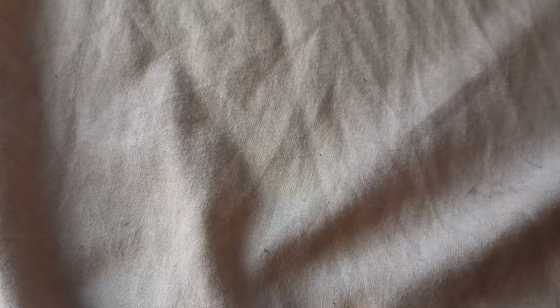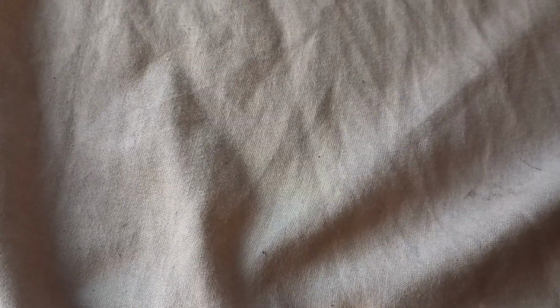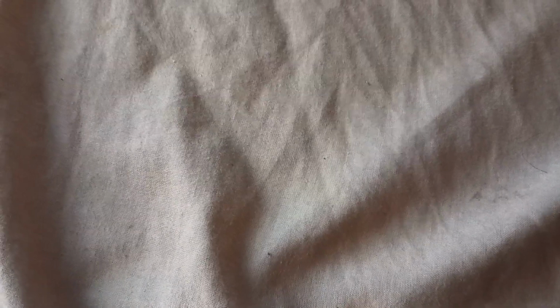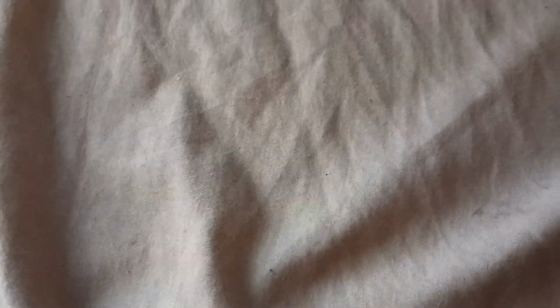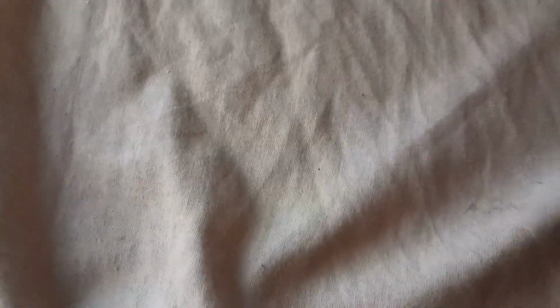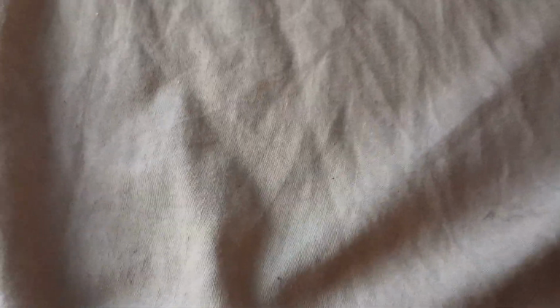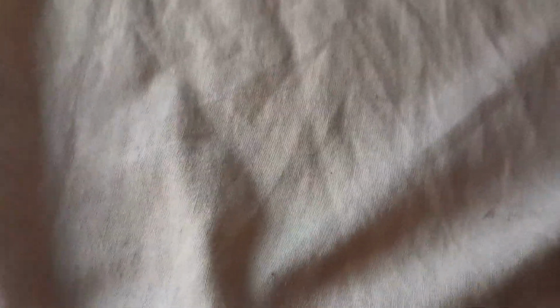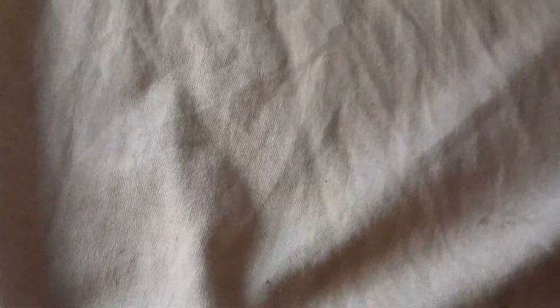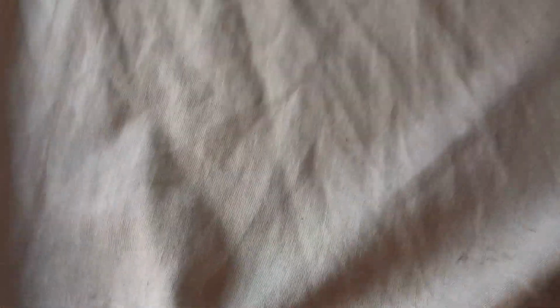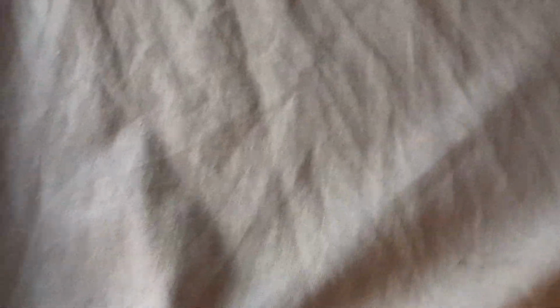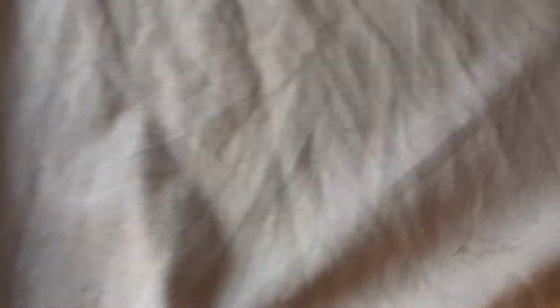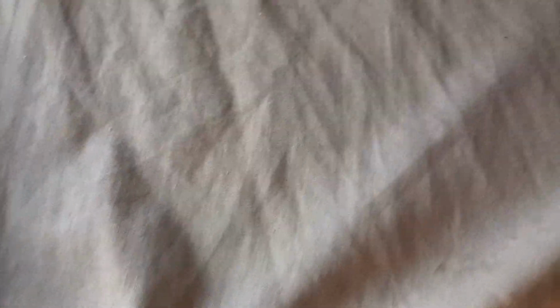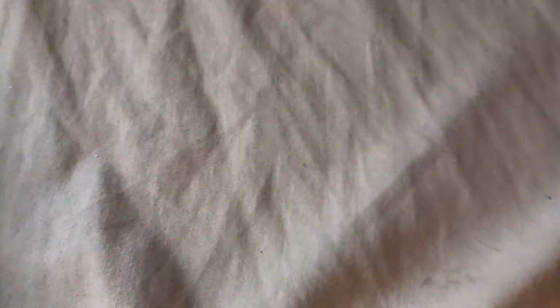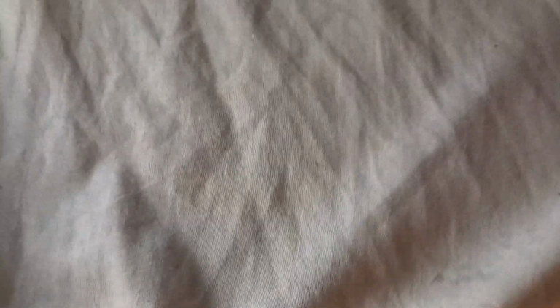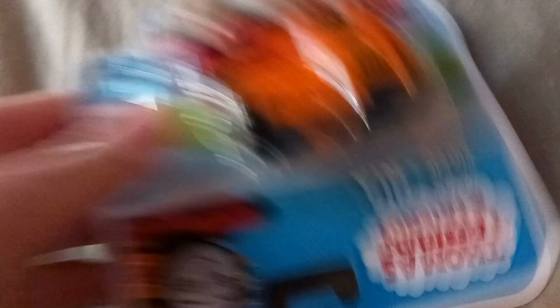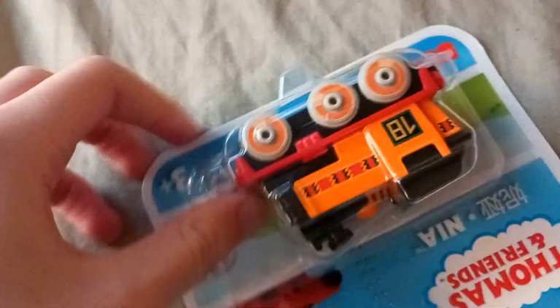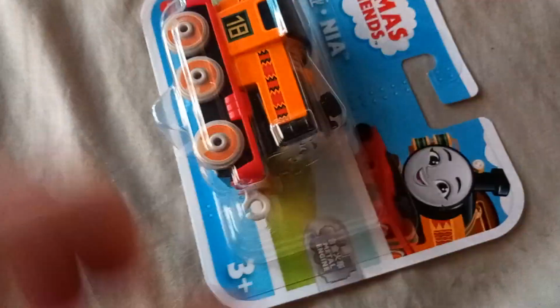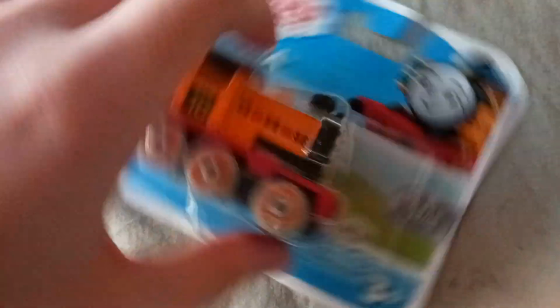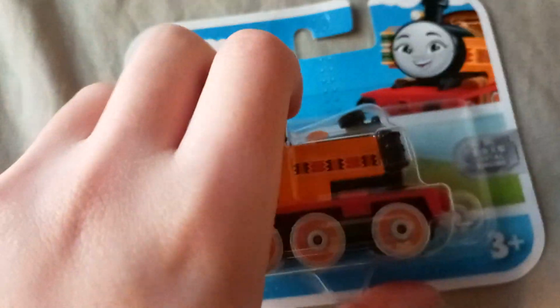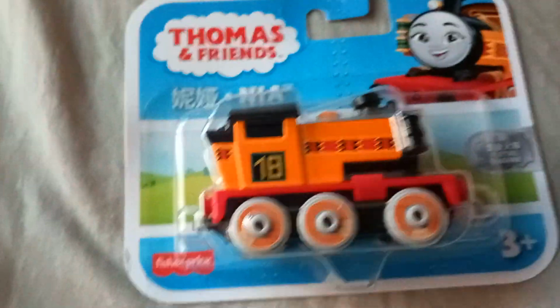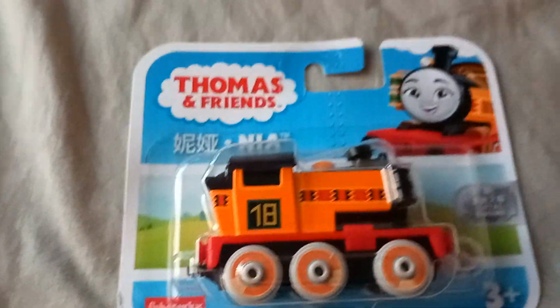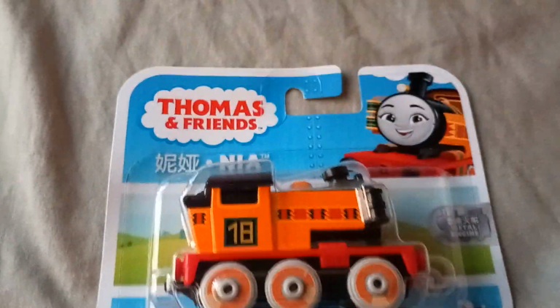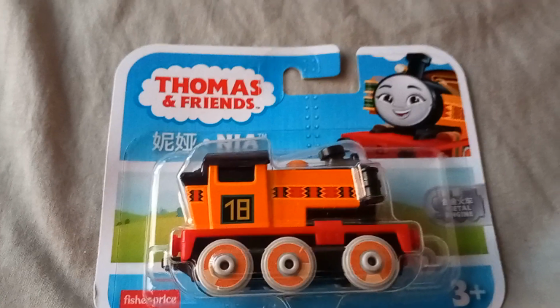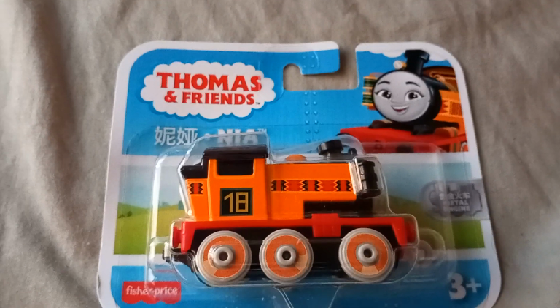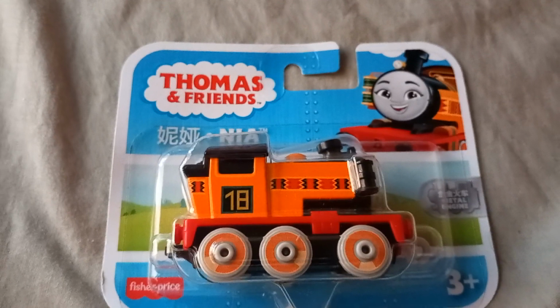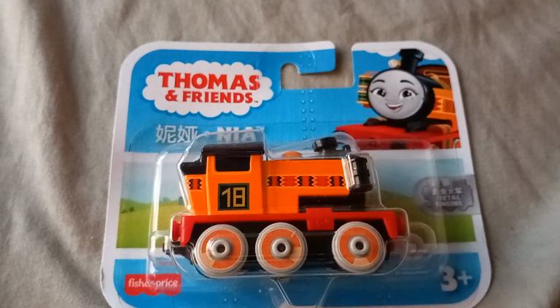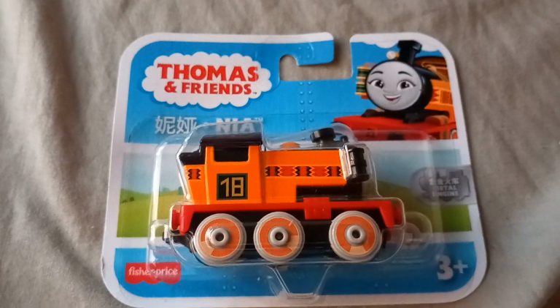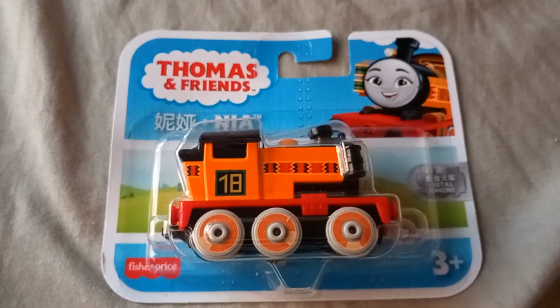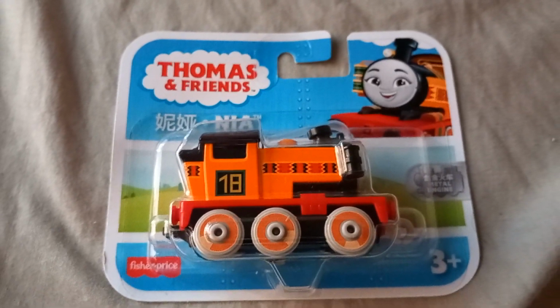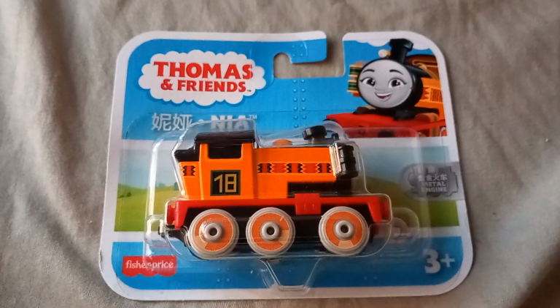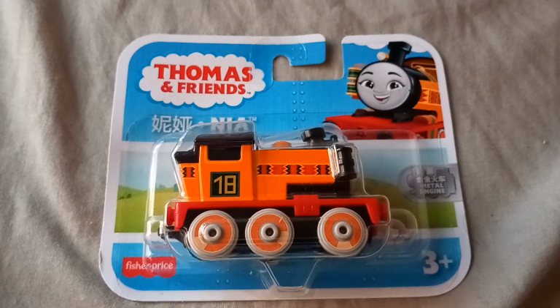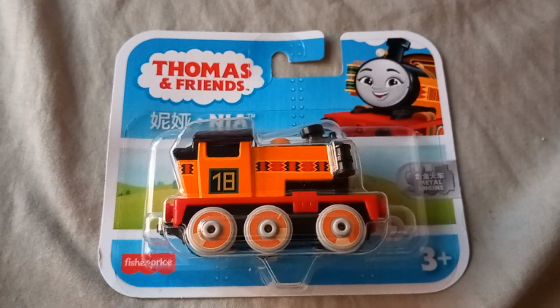Hello guys, welcome back to the channel. Today I'm going to be doing another unboxing video. It's upside down. I bought this the other day and I've only just had the chance to do the video now because of college and stuff.